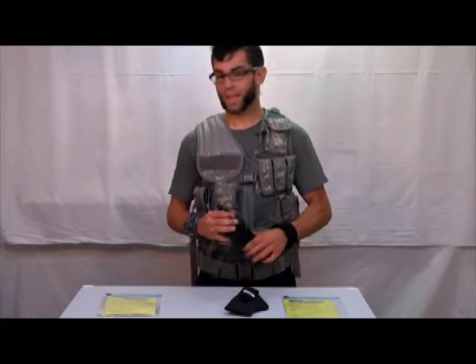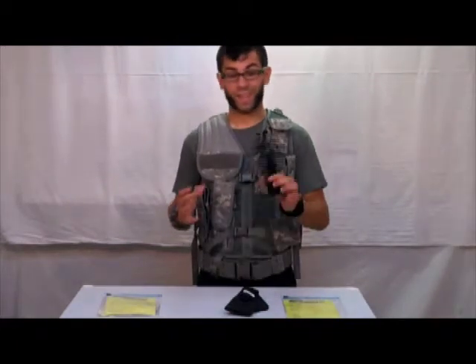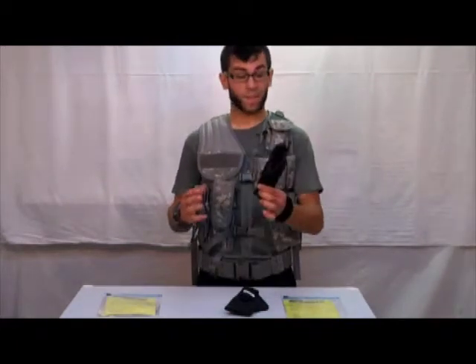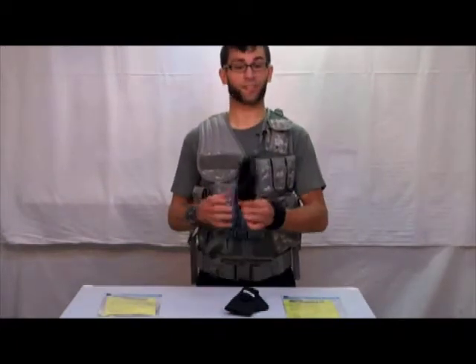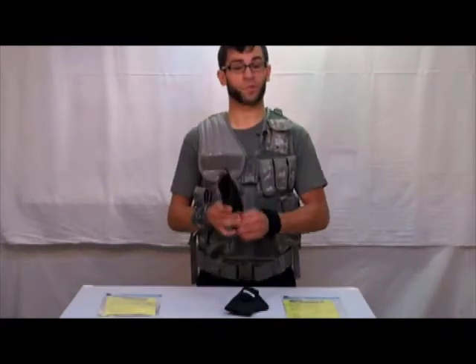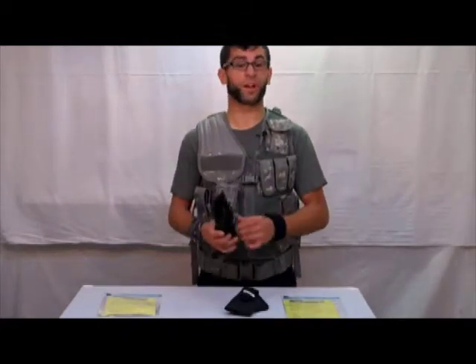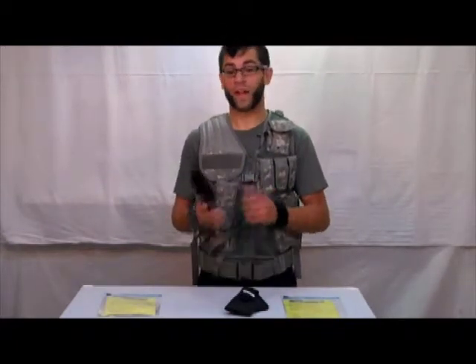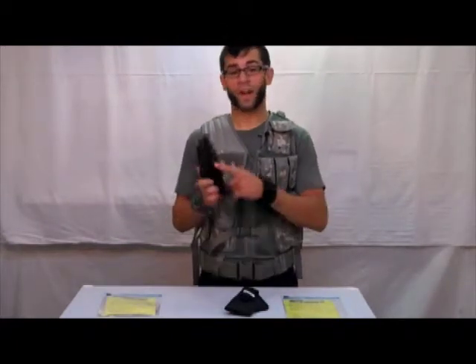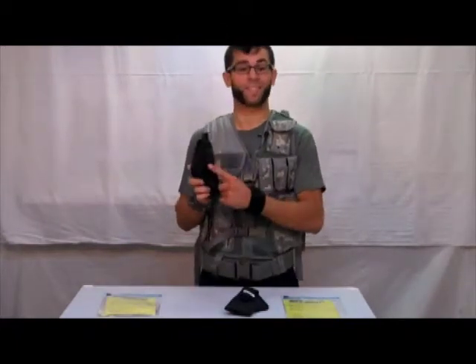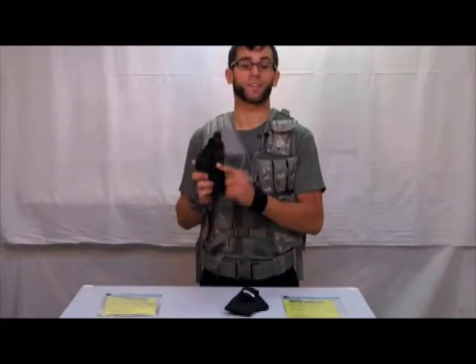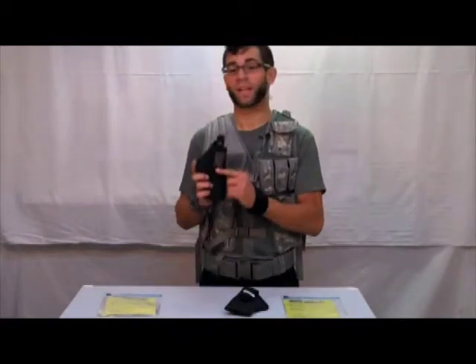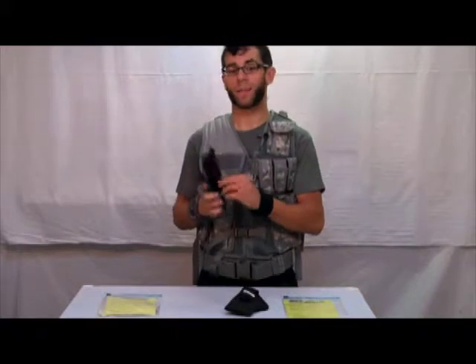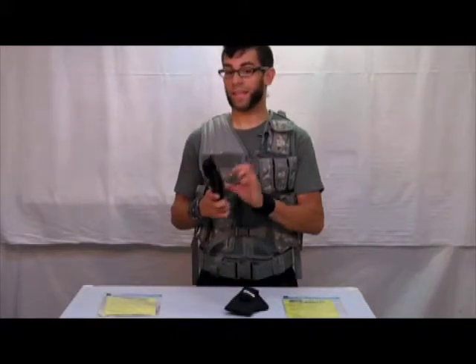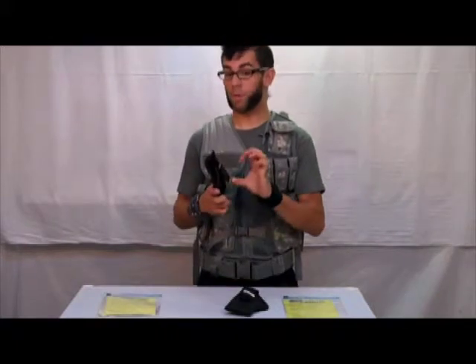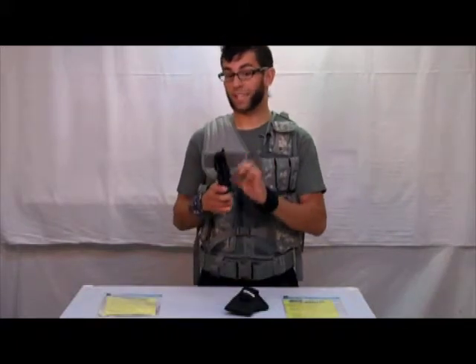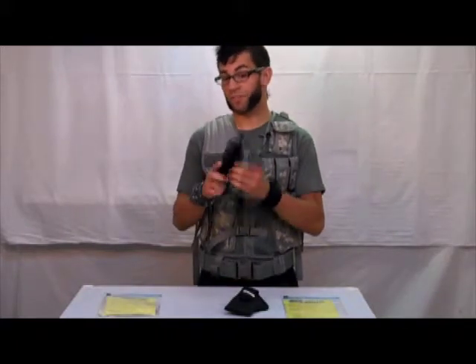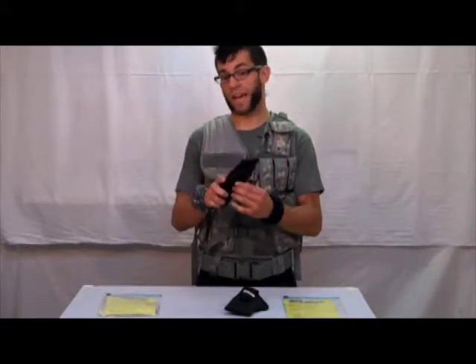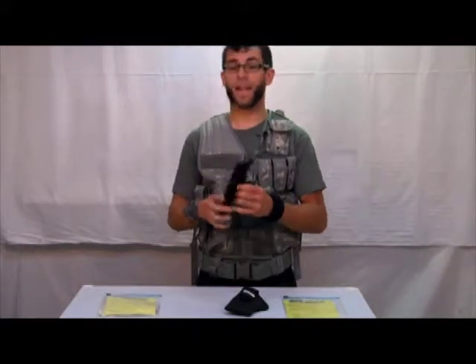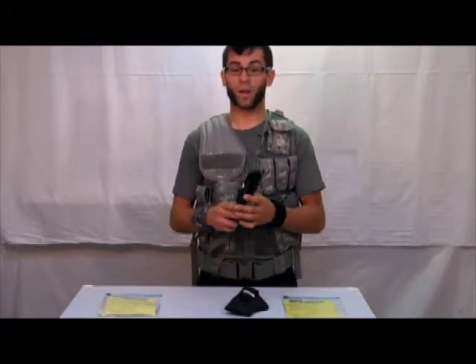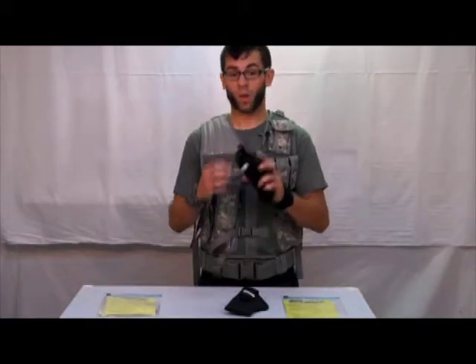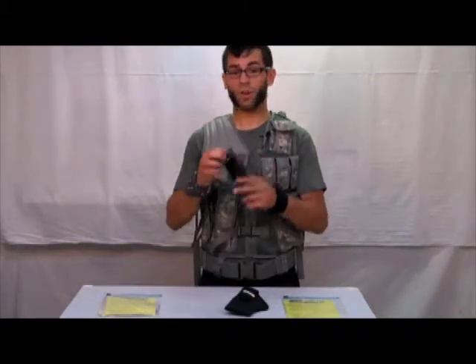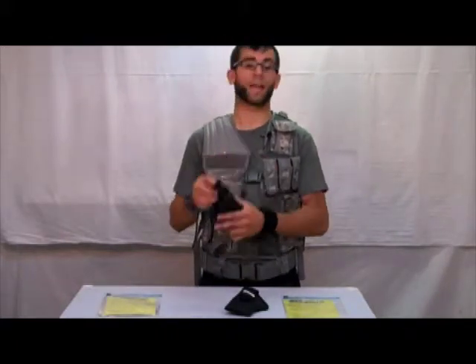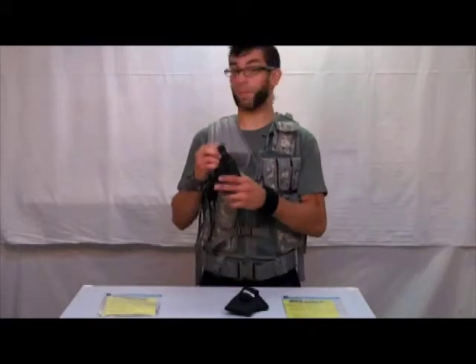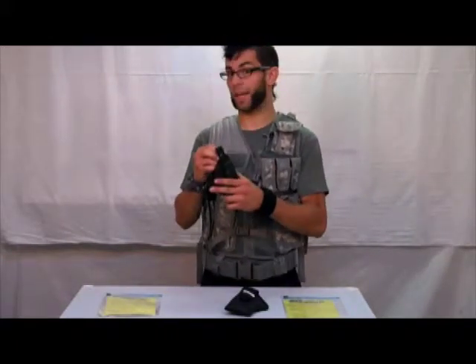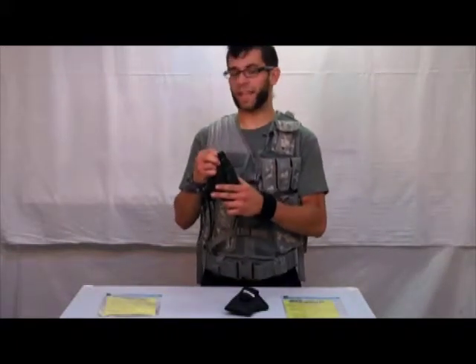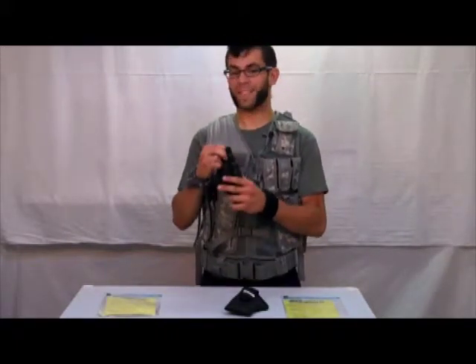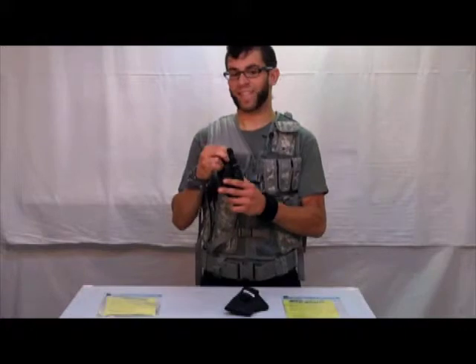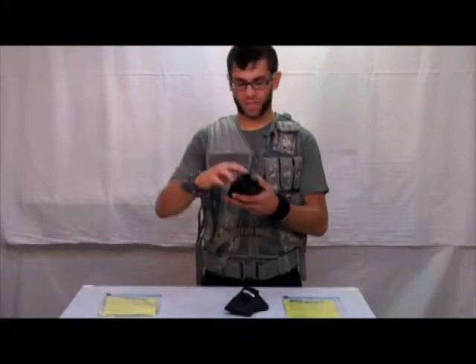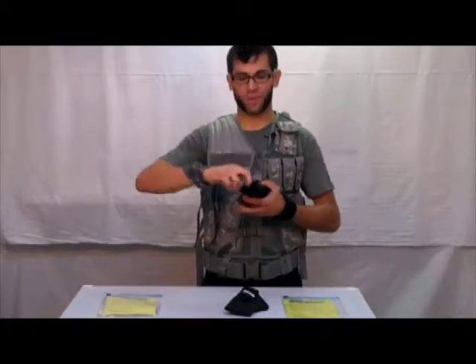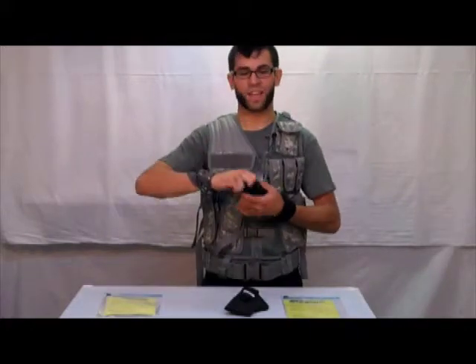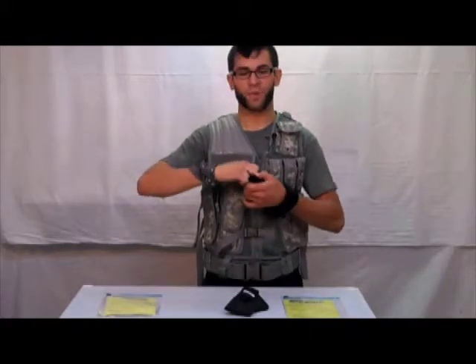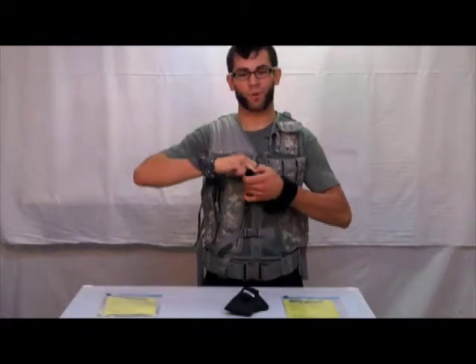This ambidextrous holster comes with a high carbon steel spring clip that can be moved to either side, as well as a cordura nylon thumb brake that can be attached to either side with this heavy duty velcro.